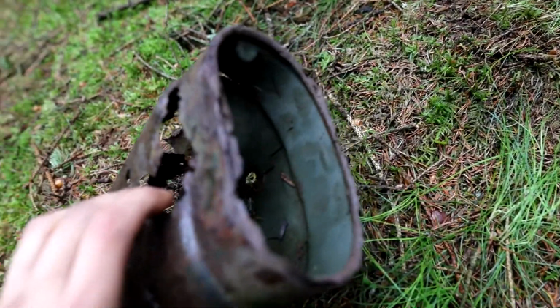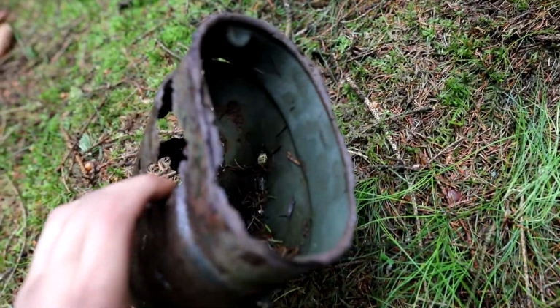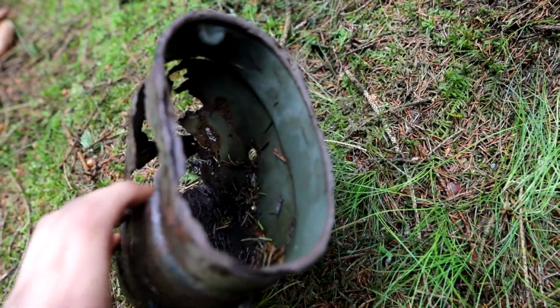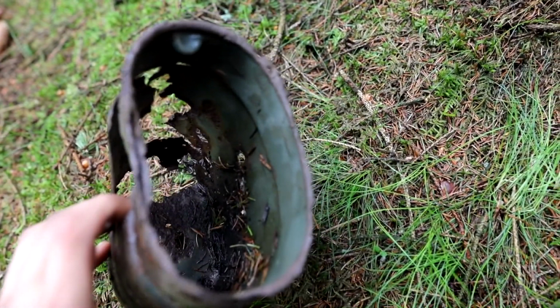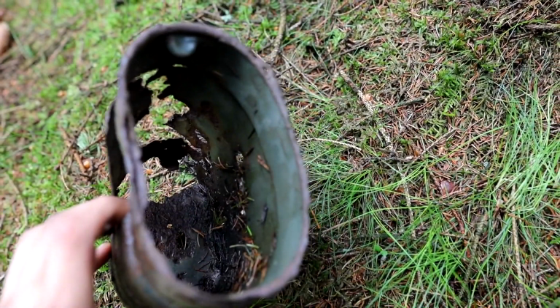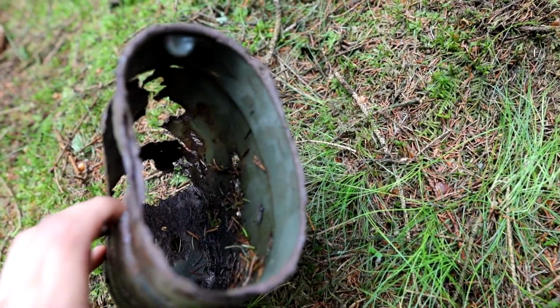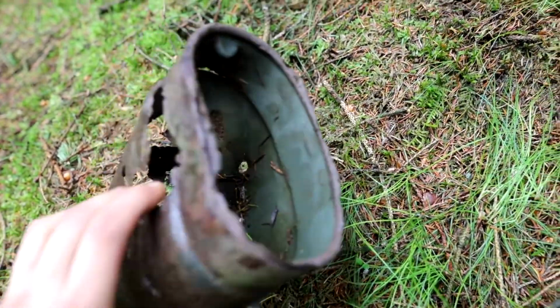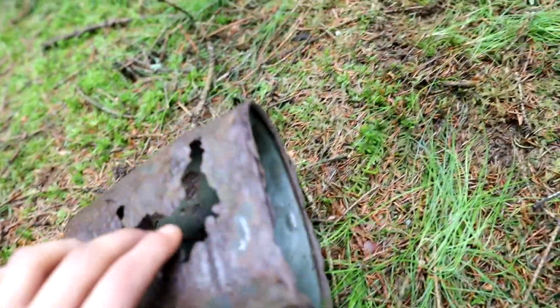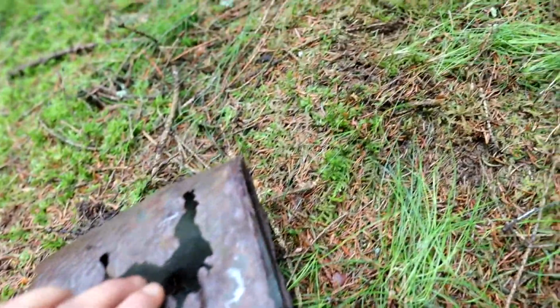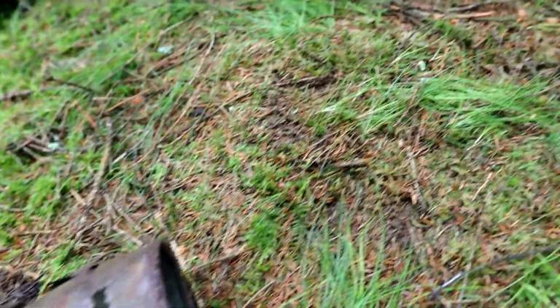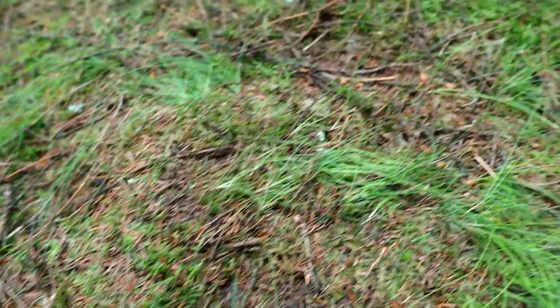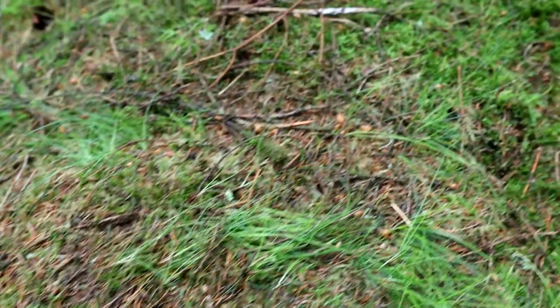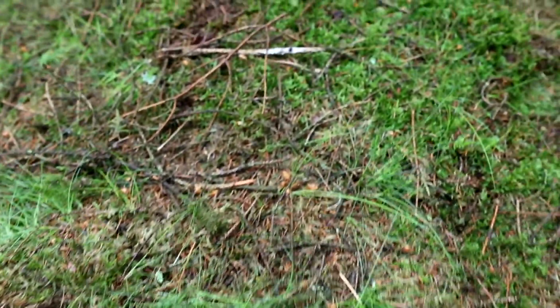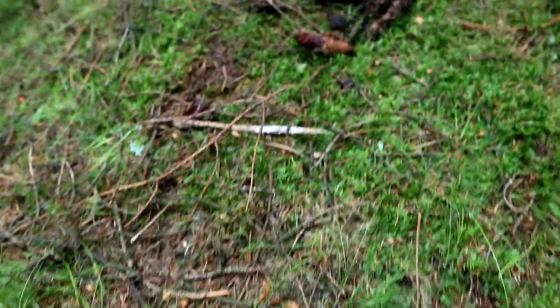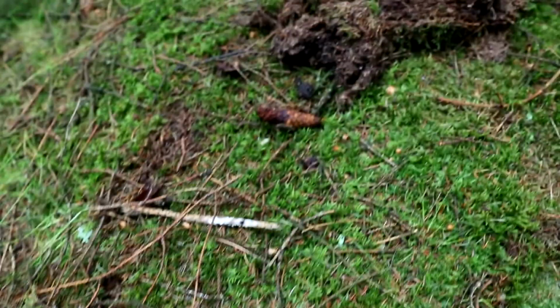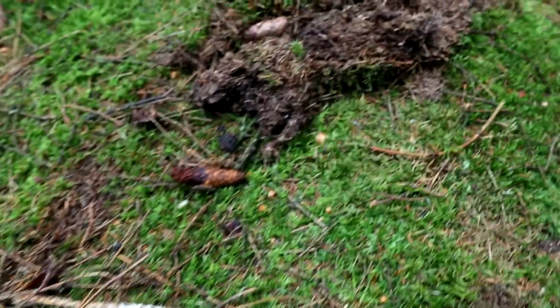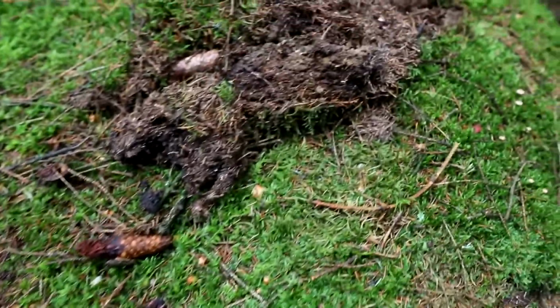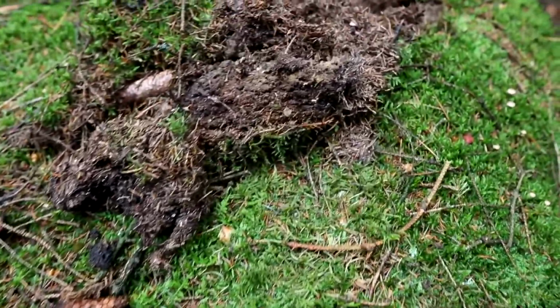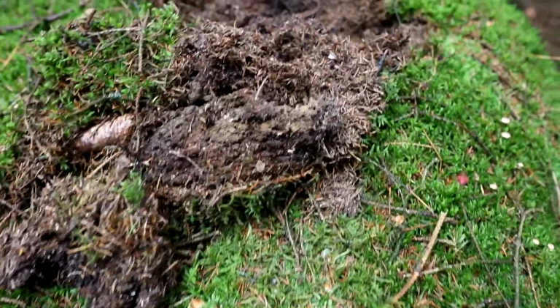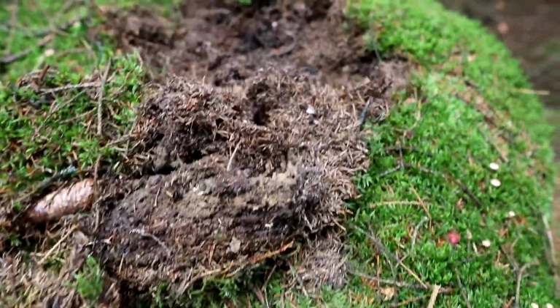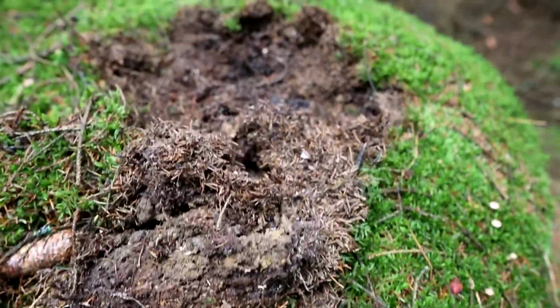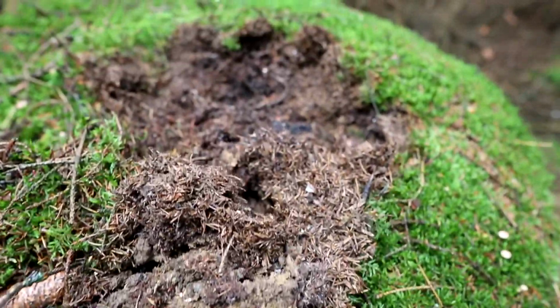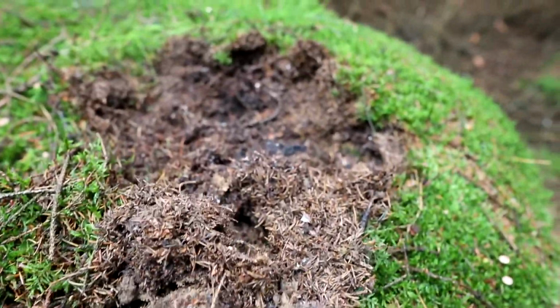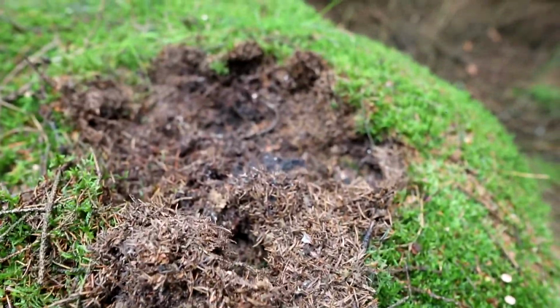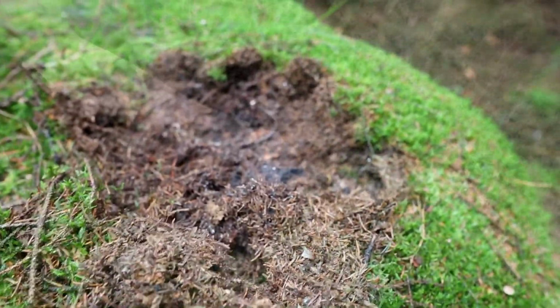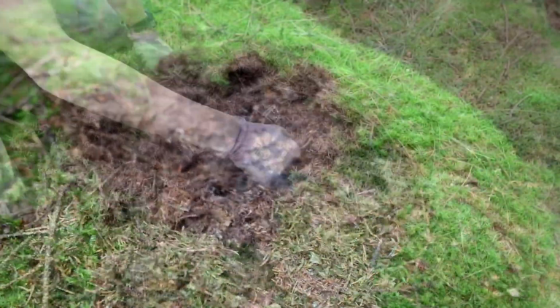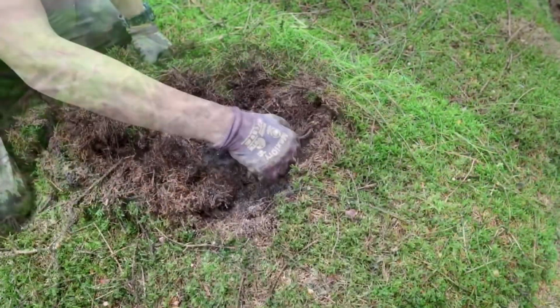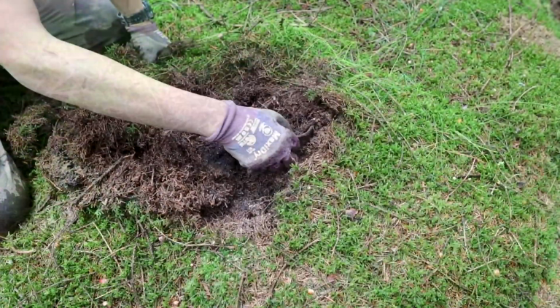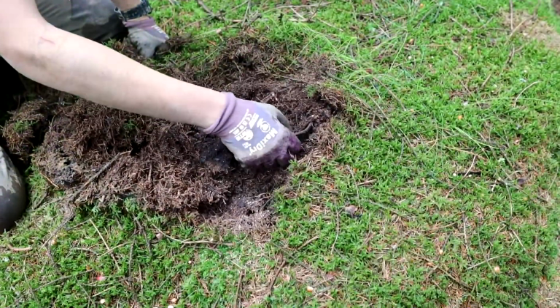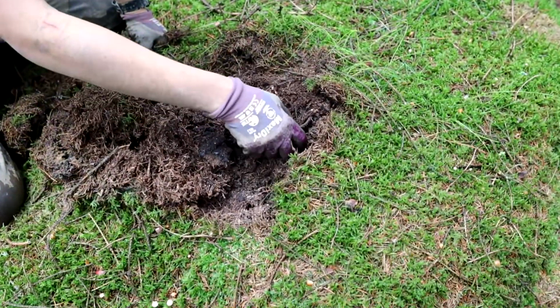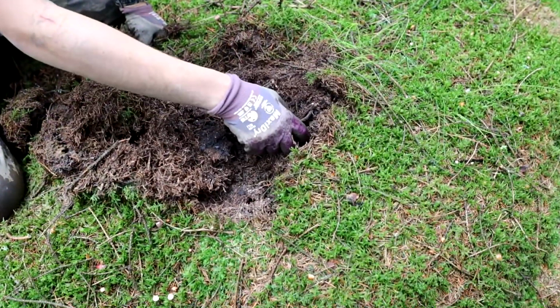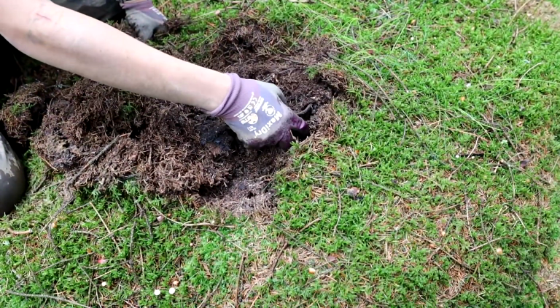I haven't been uploading for a while, but in this video you will see some of the relics that I found recently. They were all found in the same area and in the same month.